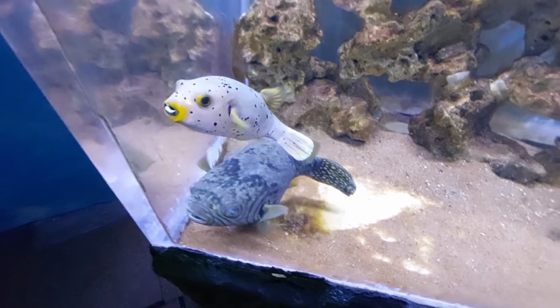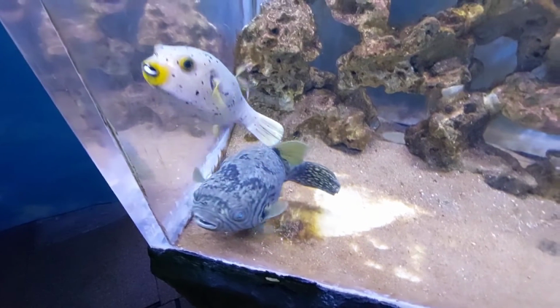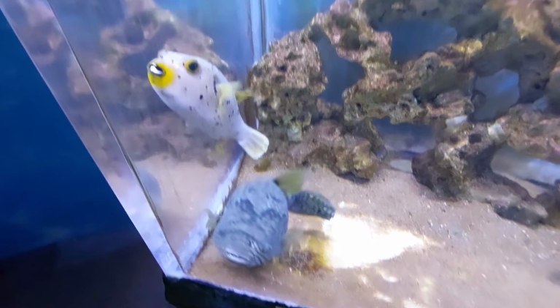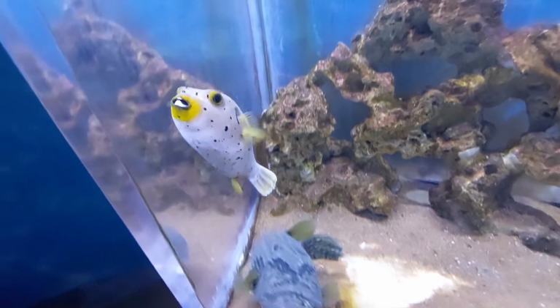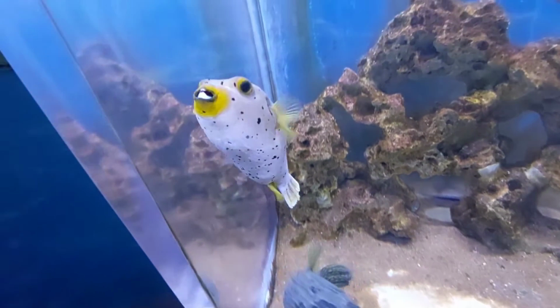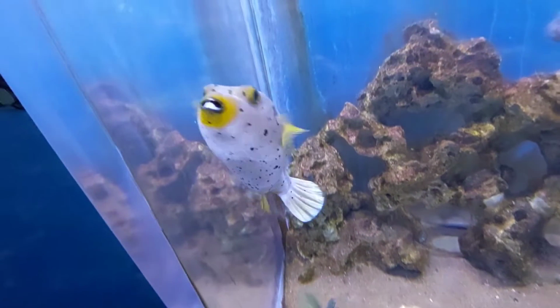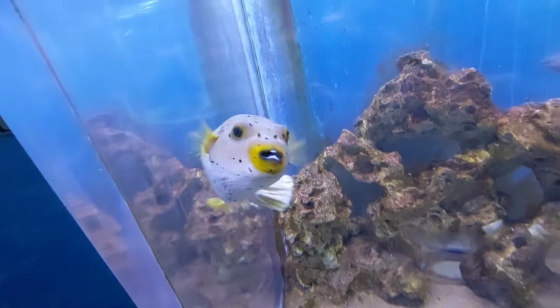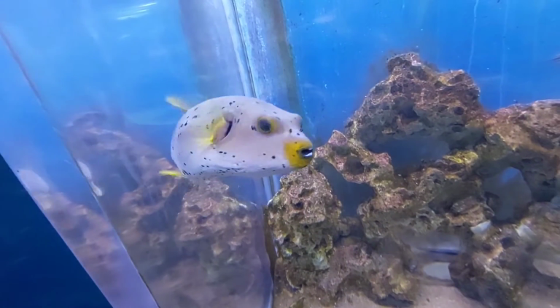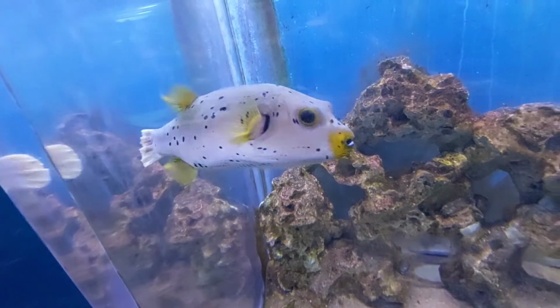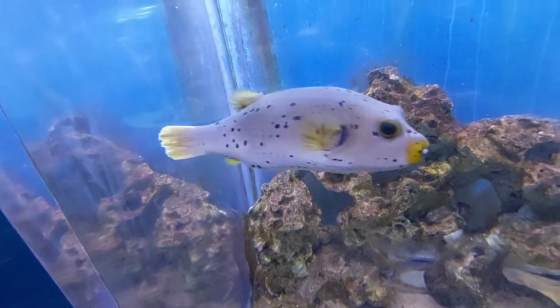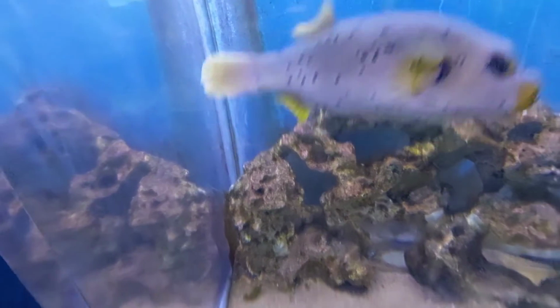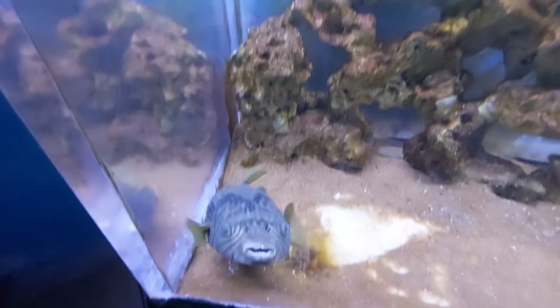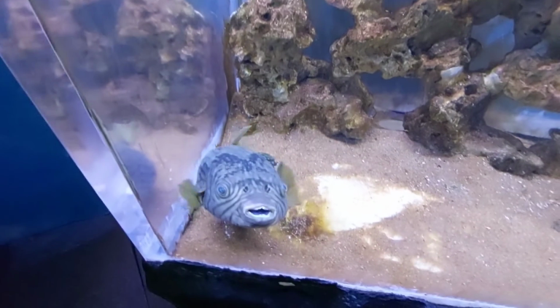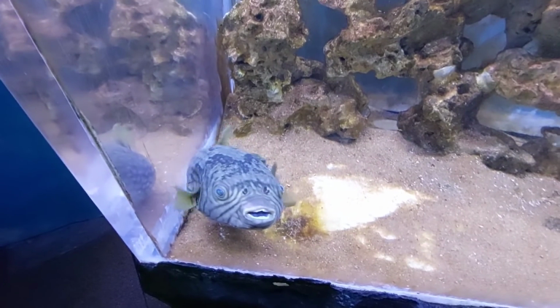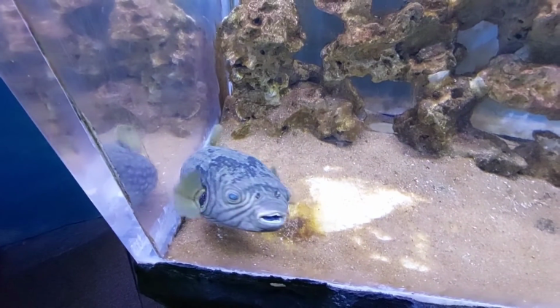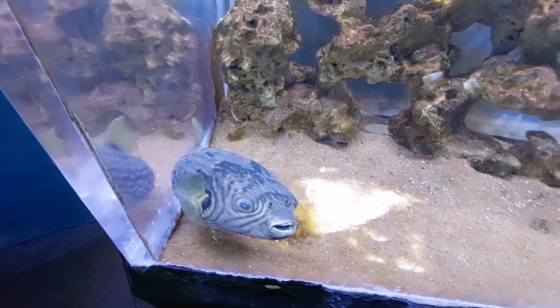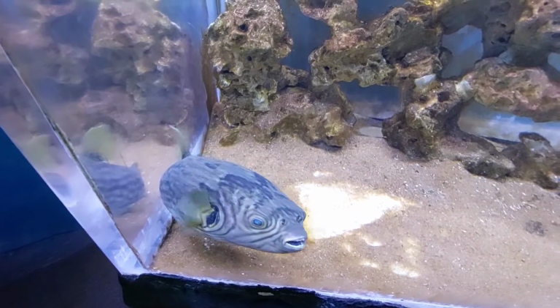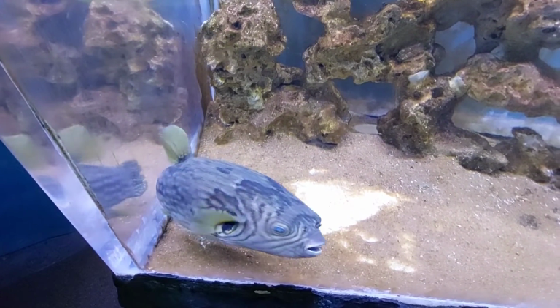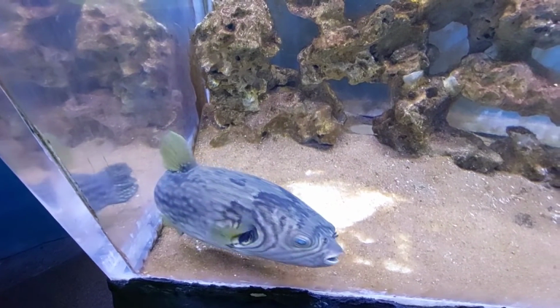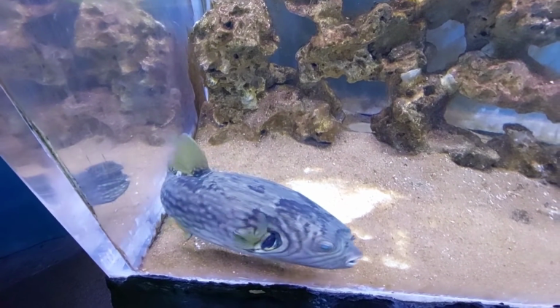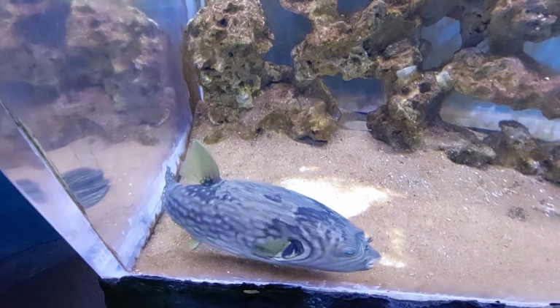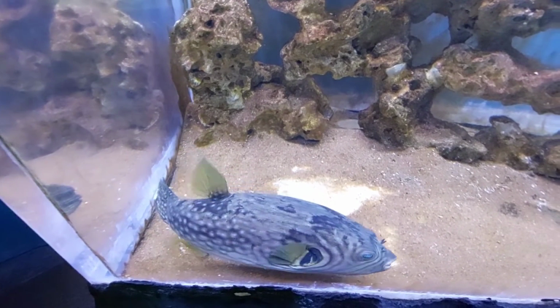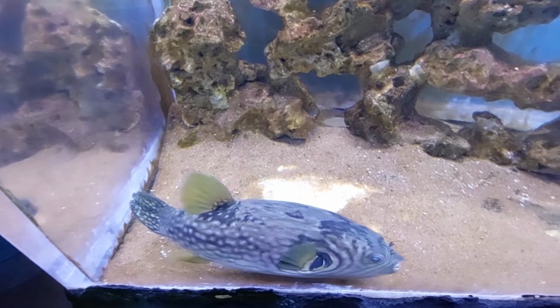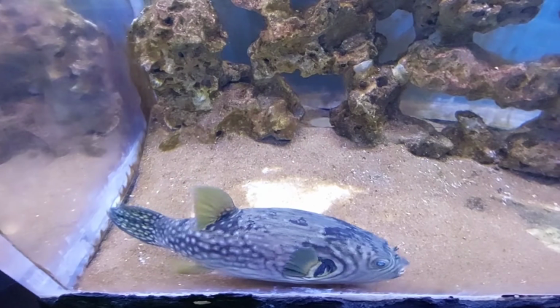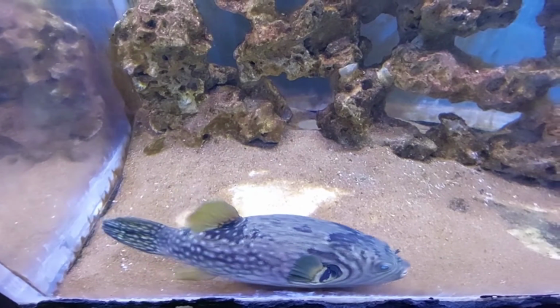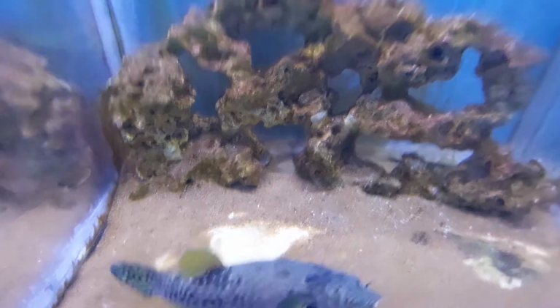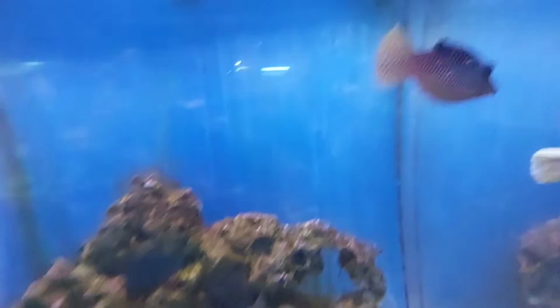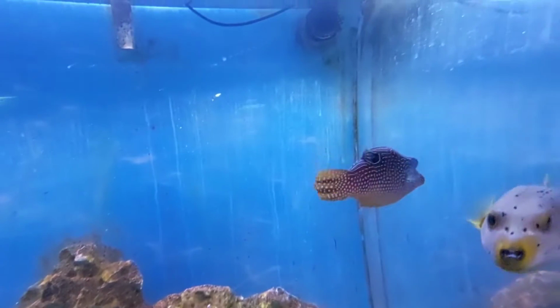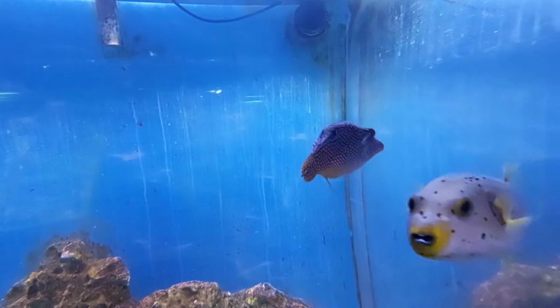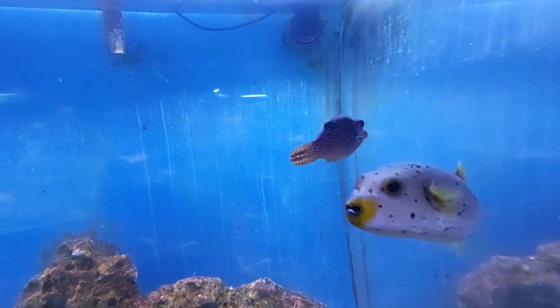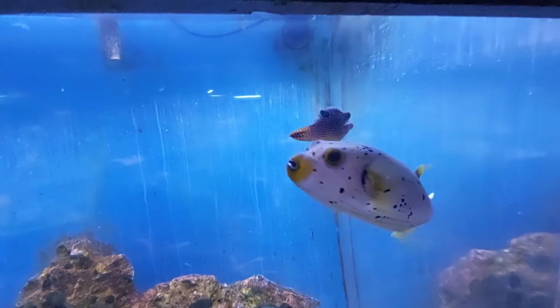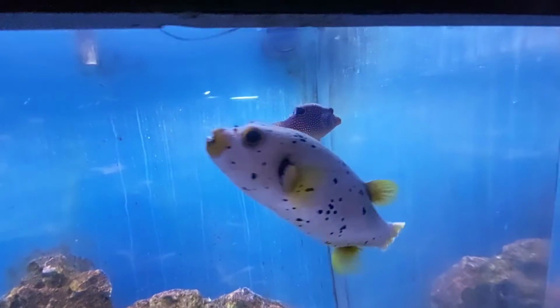Please press the thumbs up icon below this video, press the share icon and share this in your social media, WhatsApp groups, etc. This is the reticulated puffer fish. Share your comments about this video — whether it's good, can improve, and all of that.